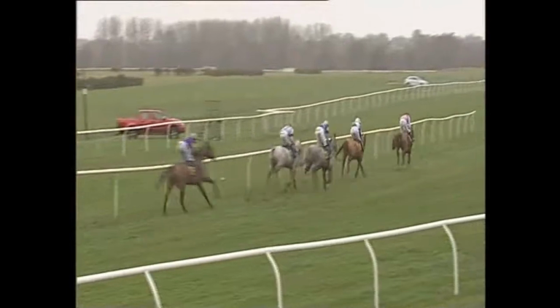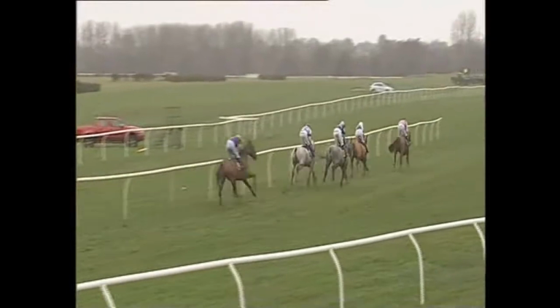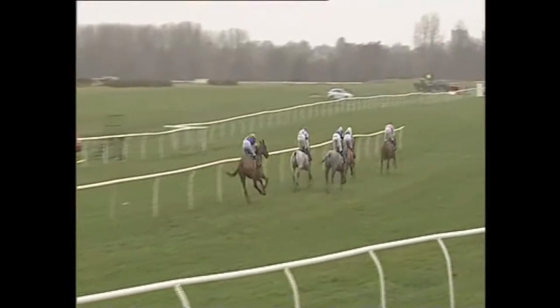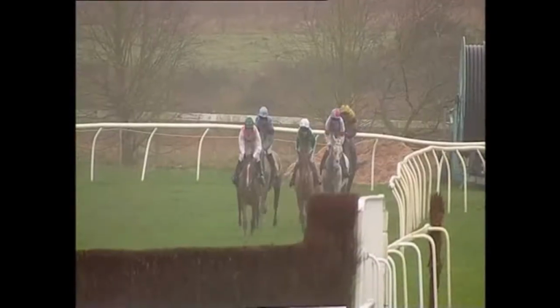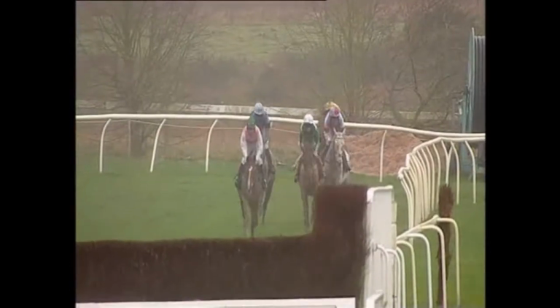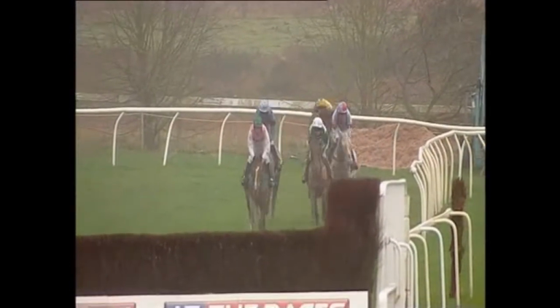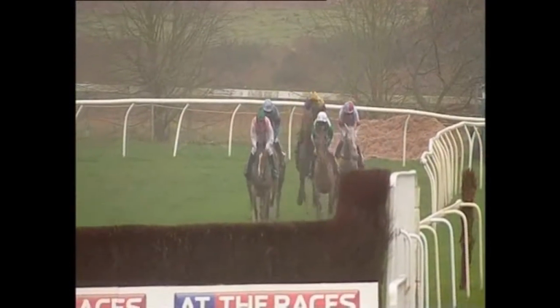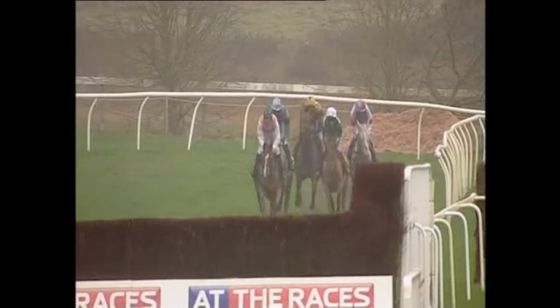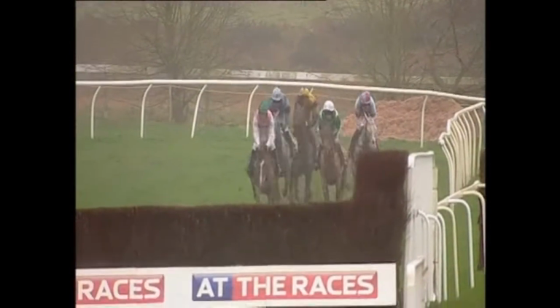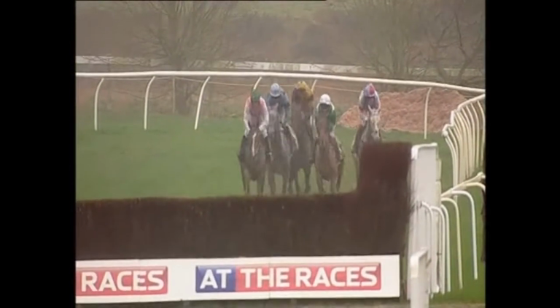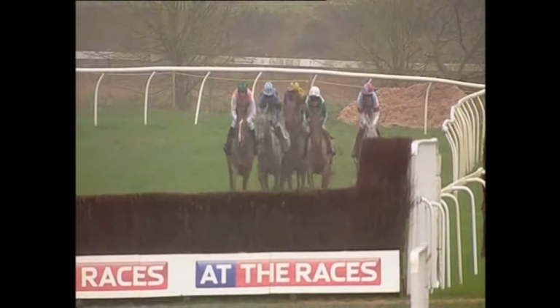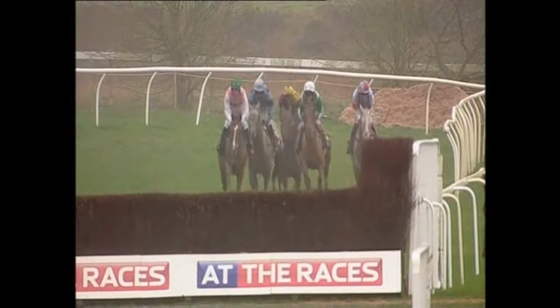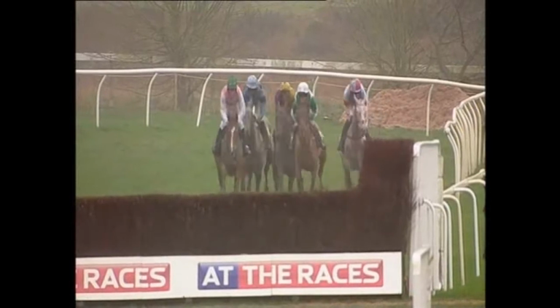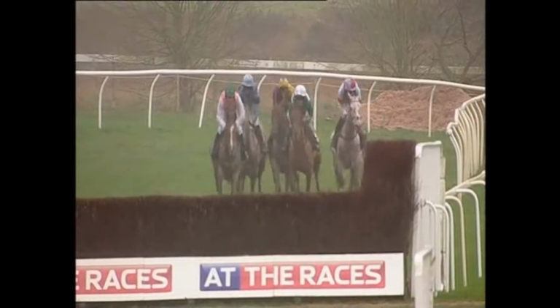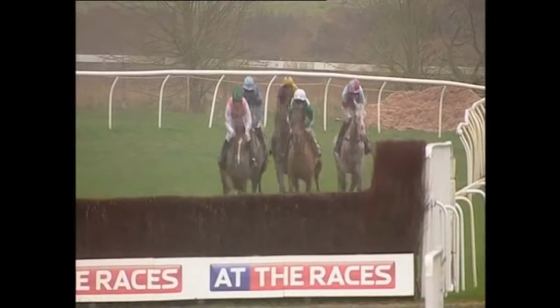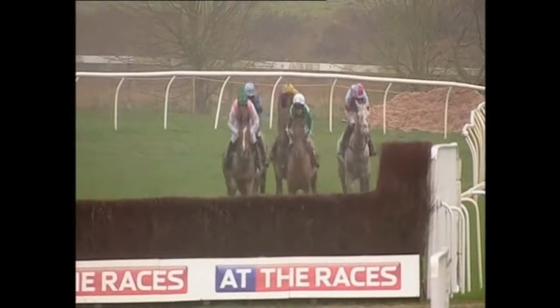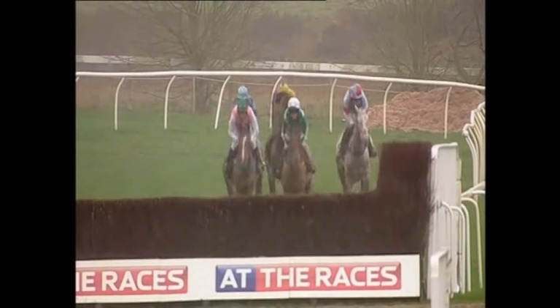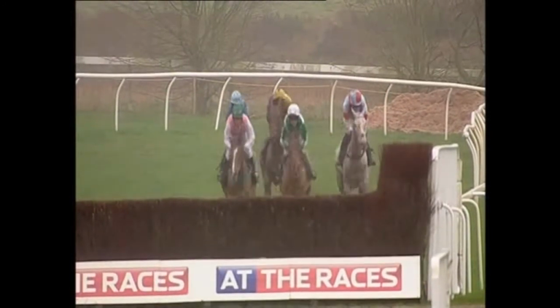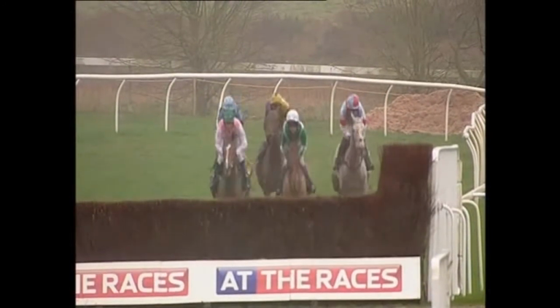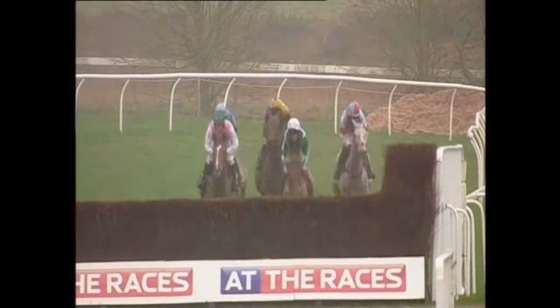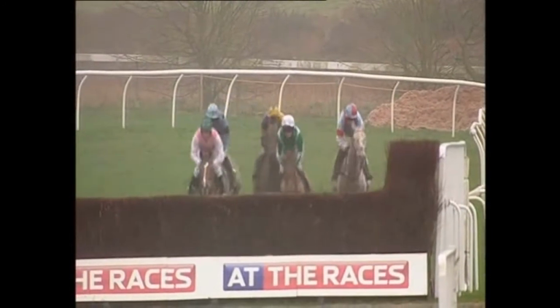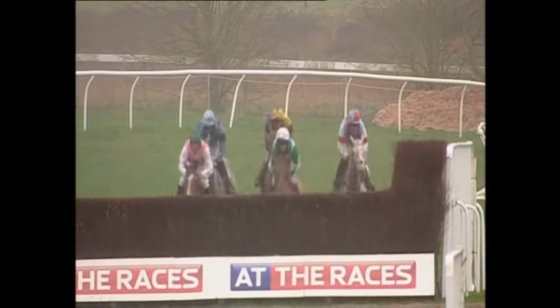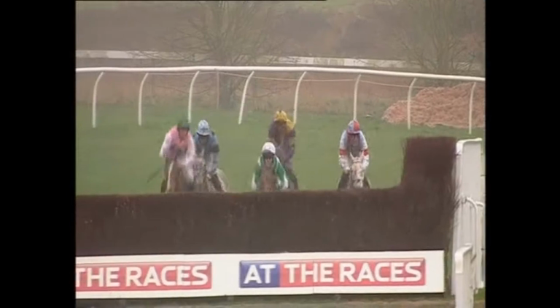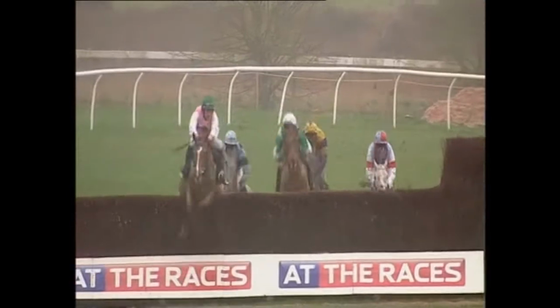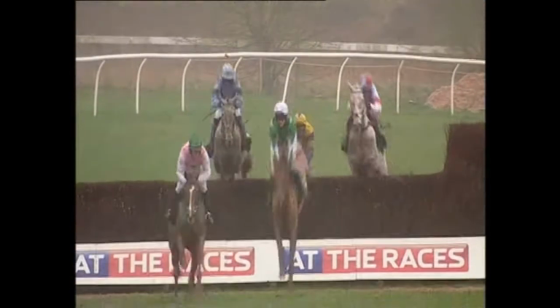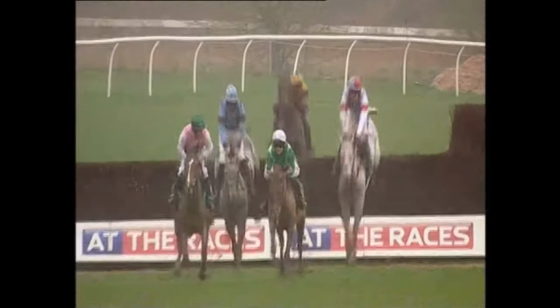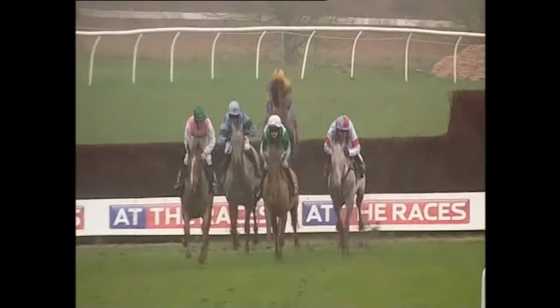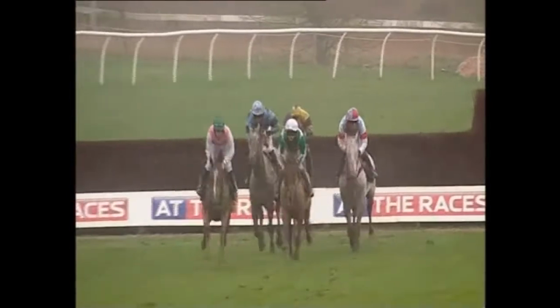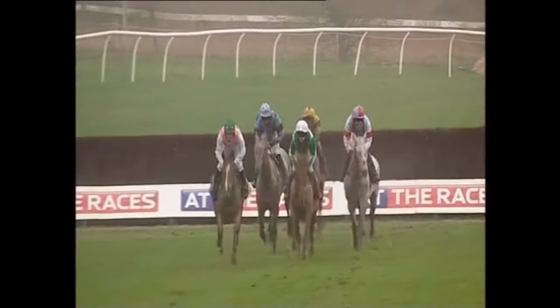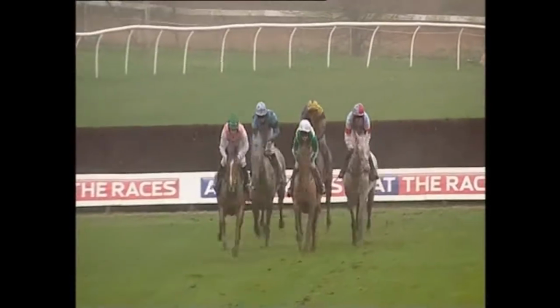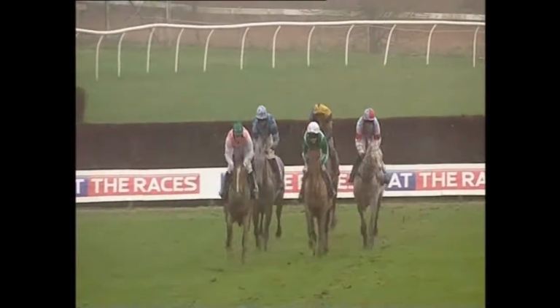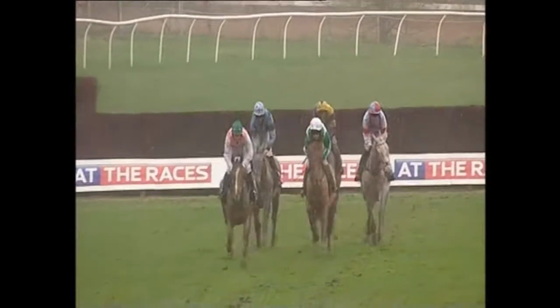Past where they started from, going towards fence number 7 of the 16 here. On the outside in the pink, Dashing George; on the inside in the green, Full of Beans. Then on the inside, the lighter of the two greys, that's Elenica; the darker grey is Sir Lynx; and a better jump there by Taffy Thomas.